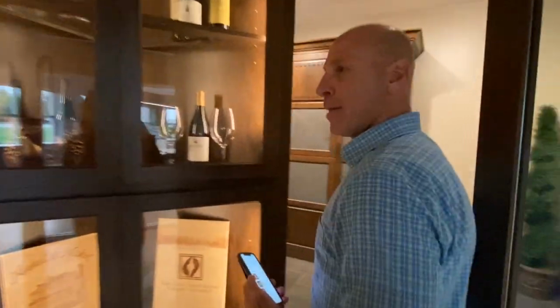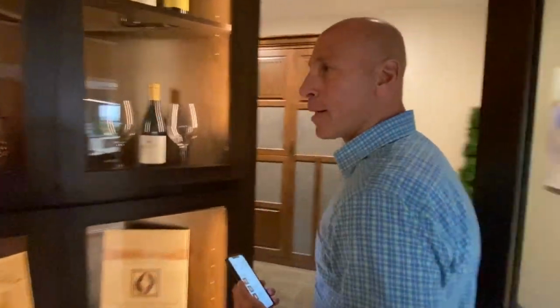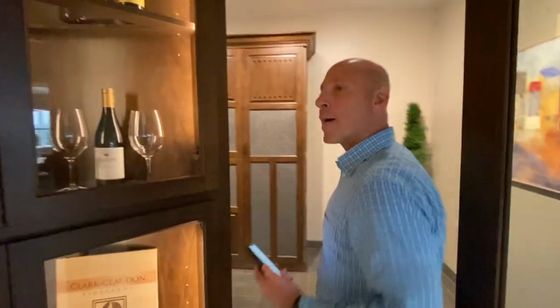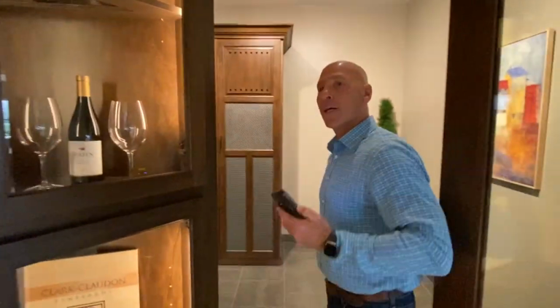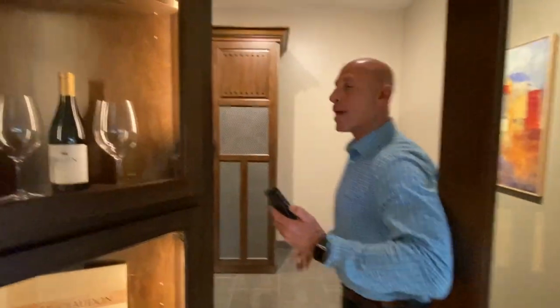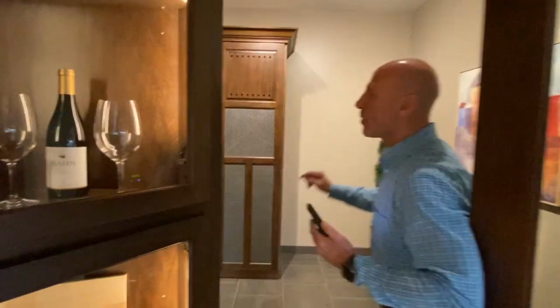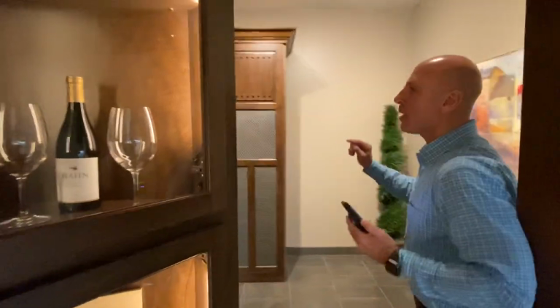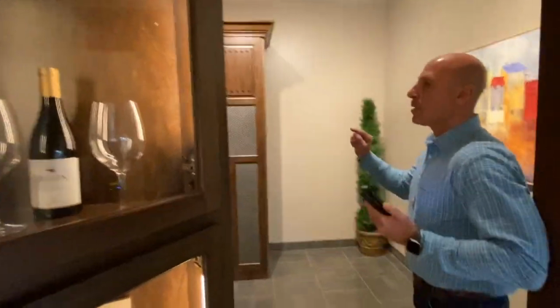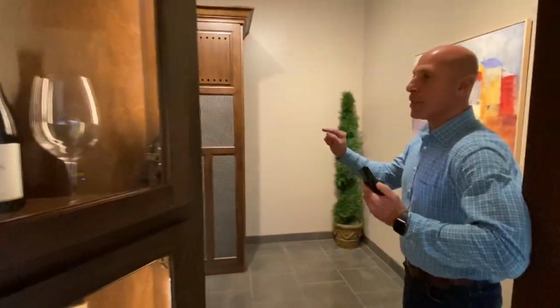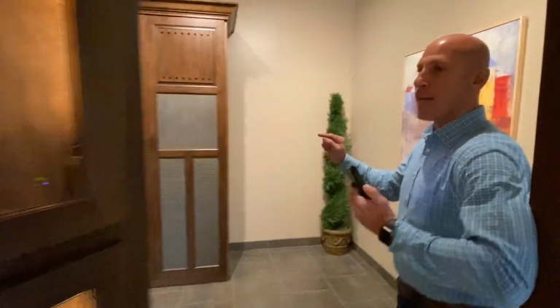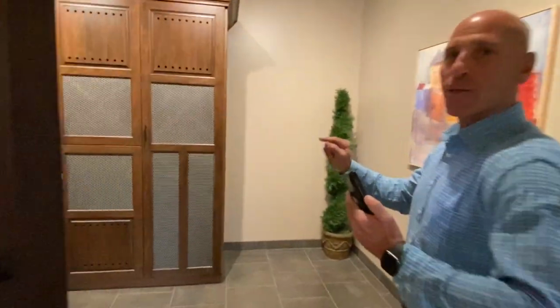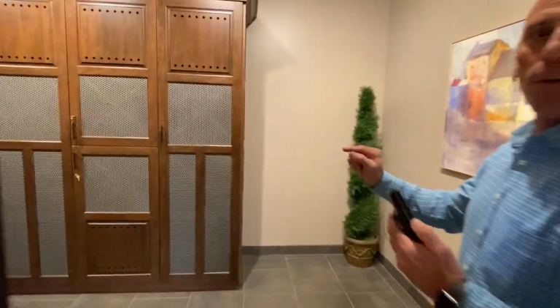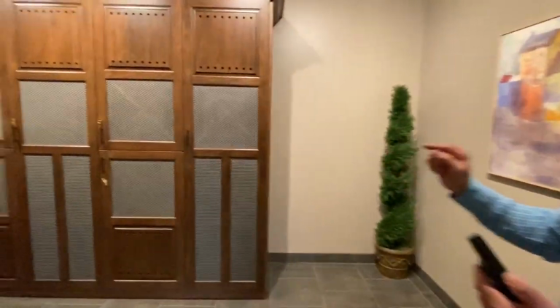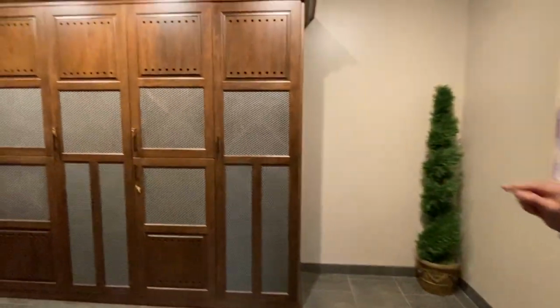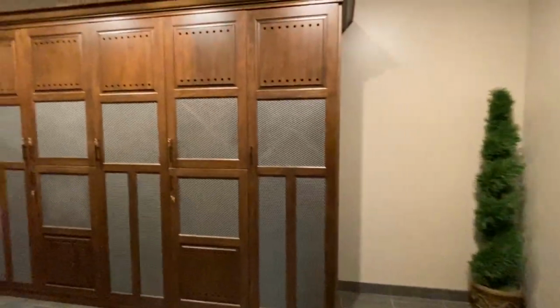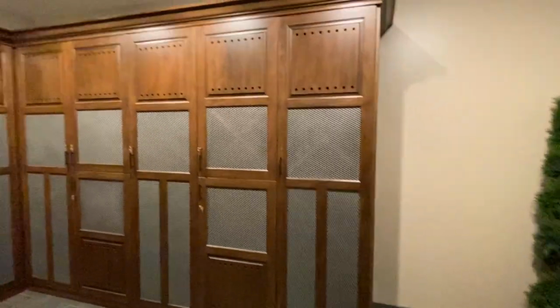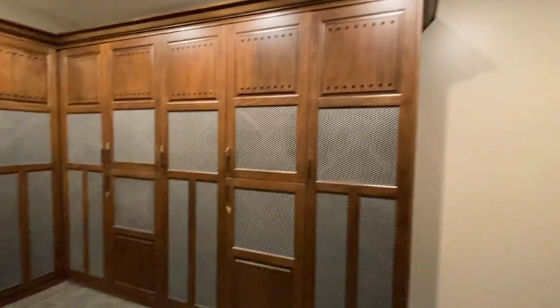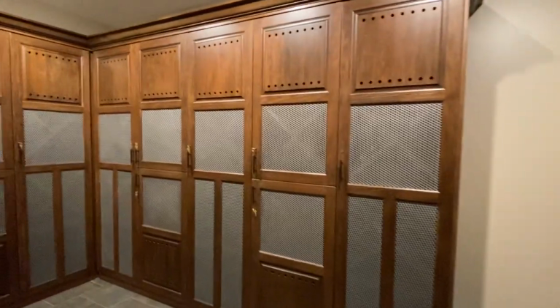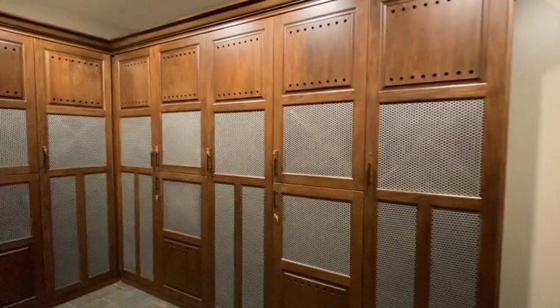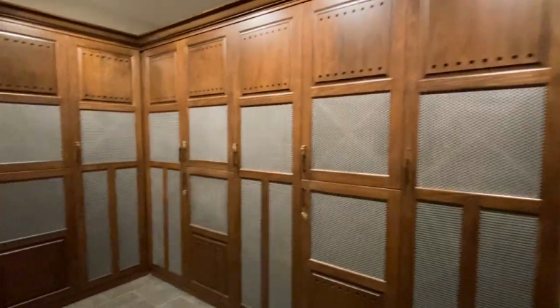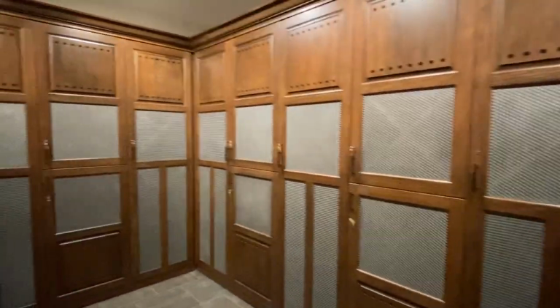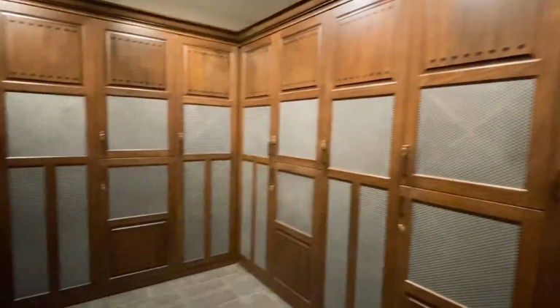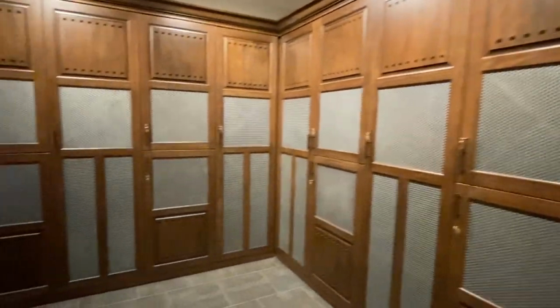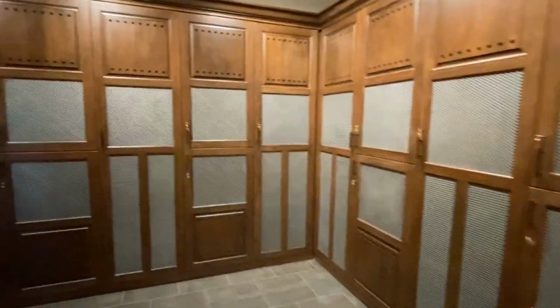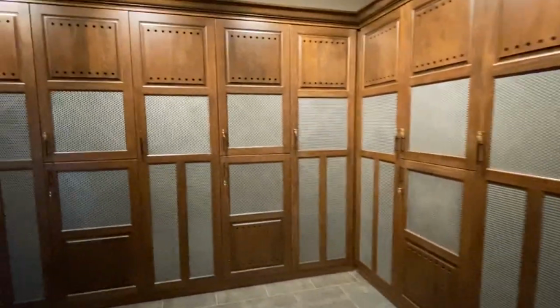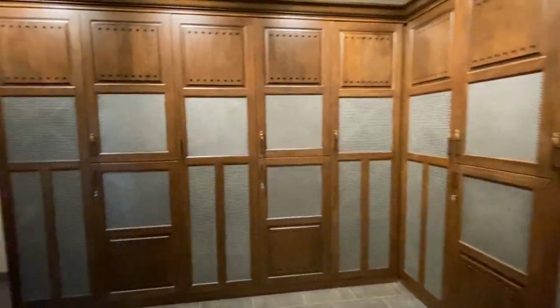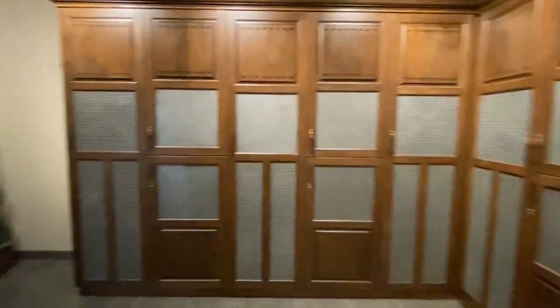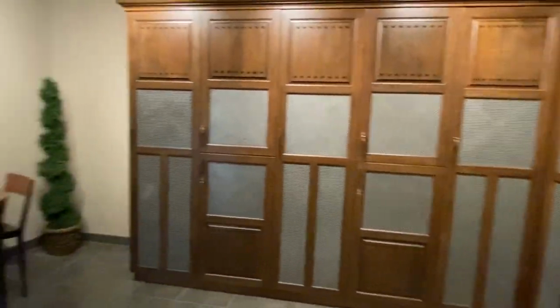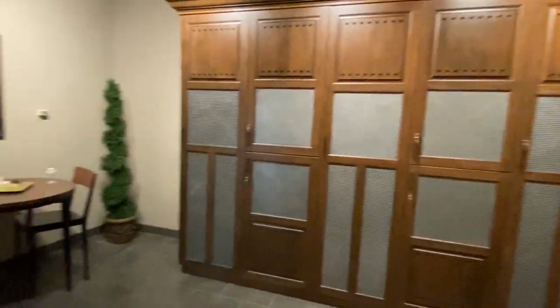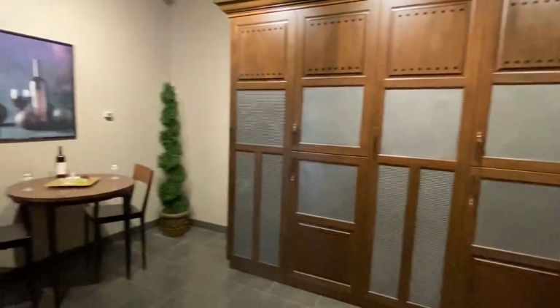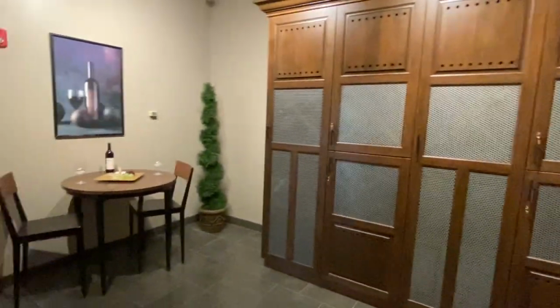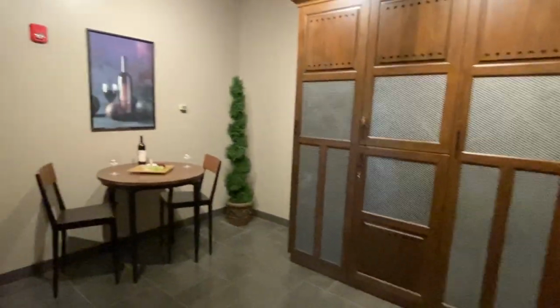In our wine cellar, every unit has its own alarm on it, so it's layered security here. The exterior of the building obviously has security, as well as each unit individually.